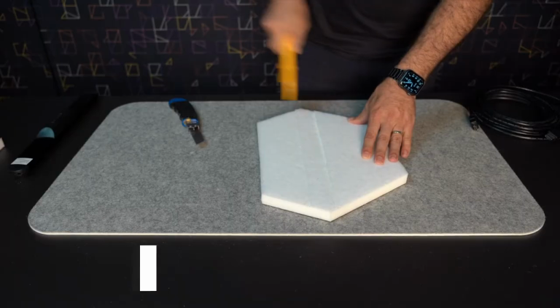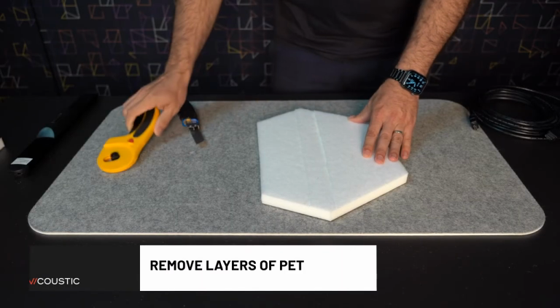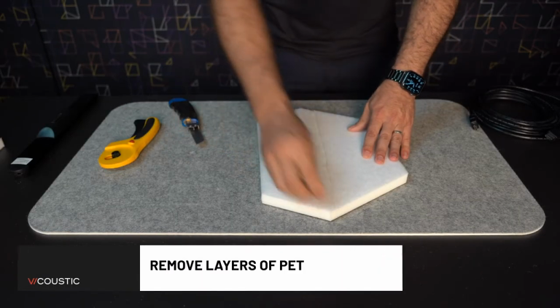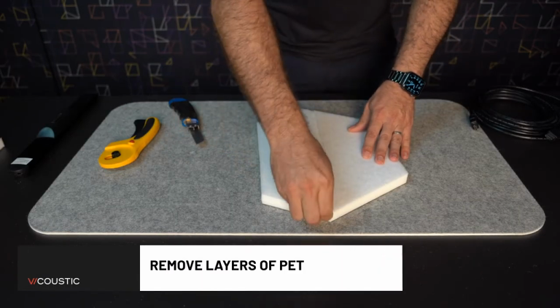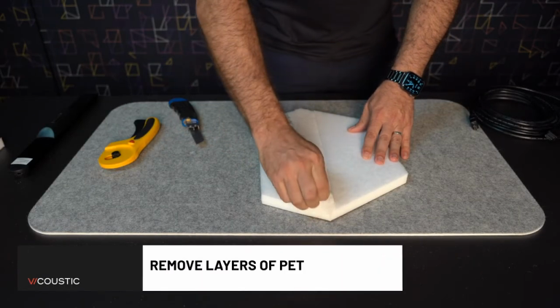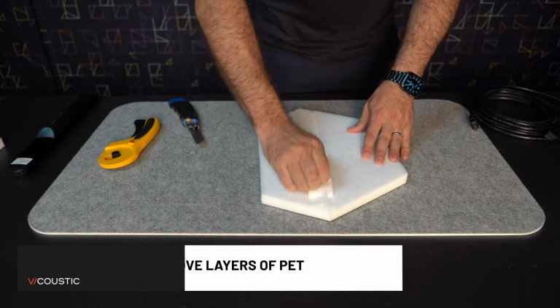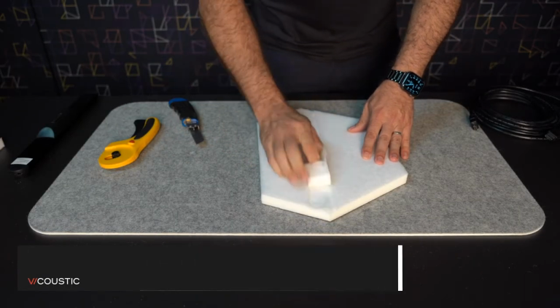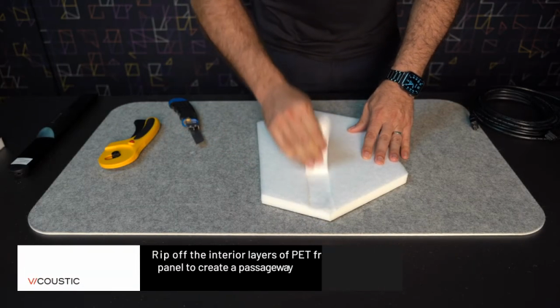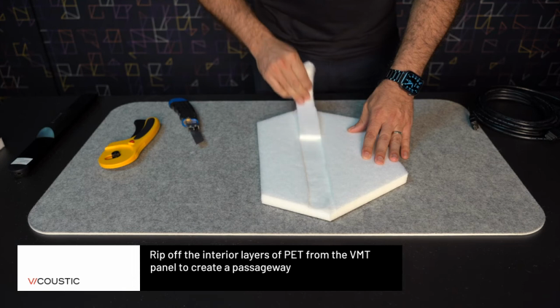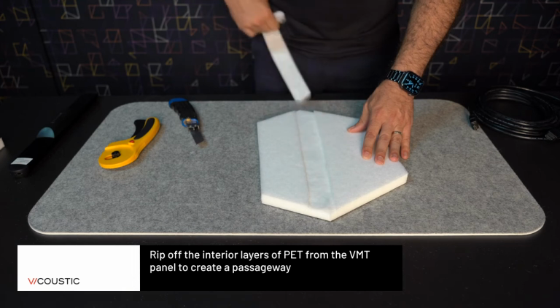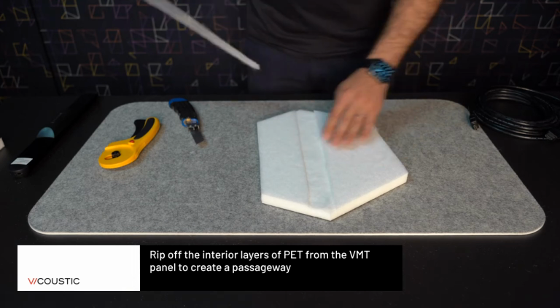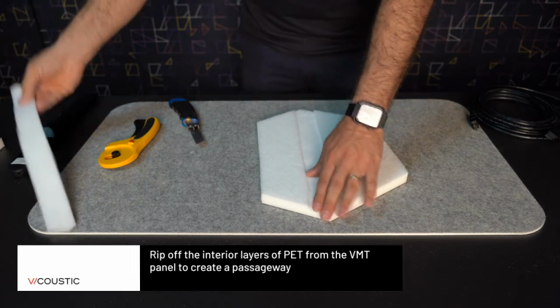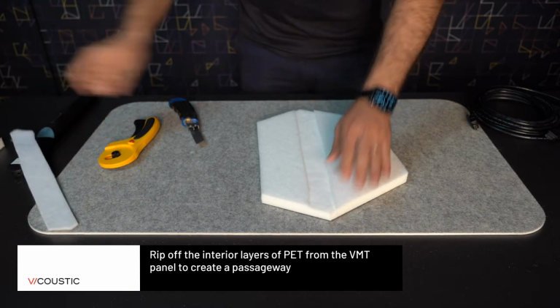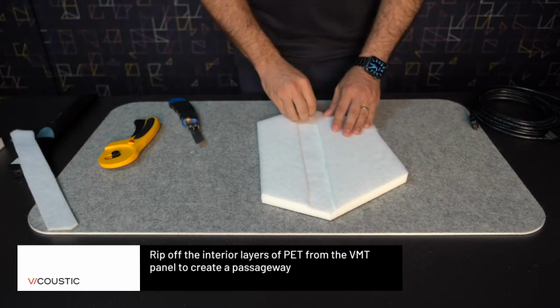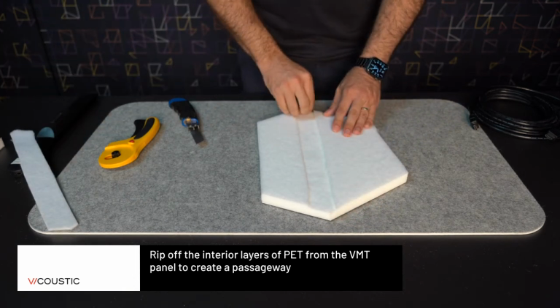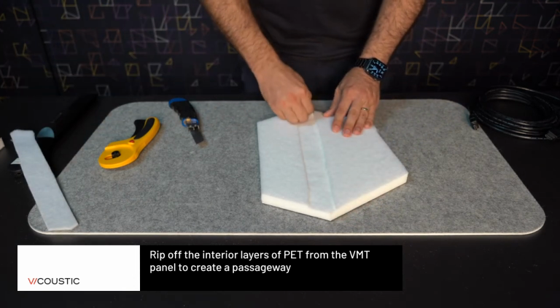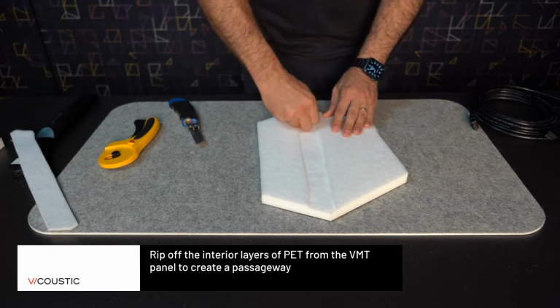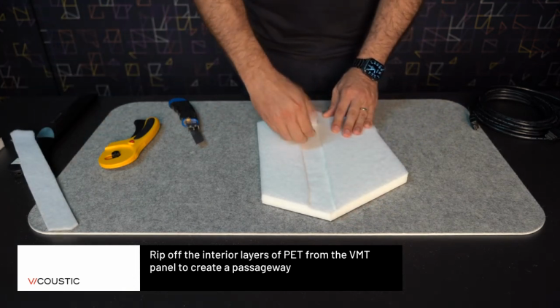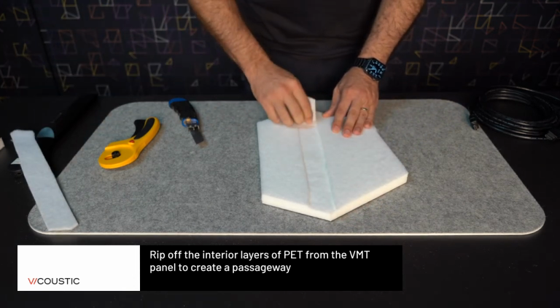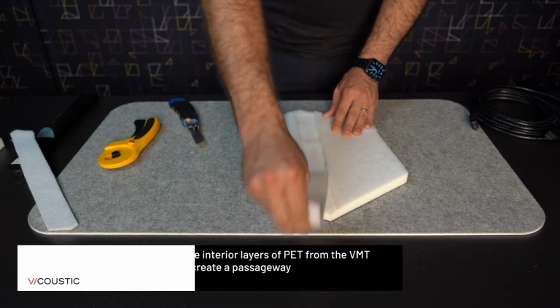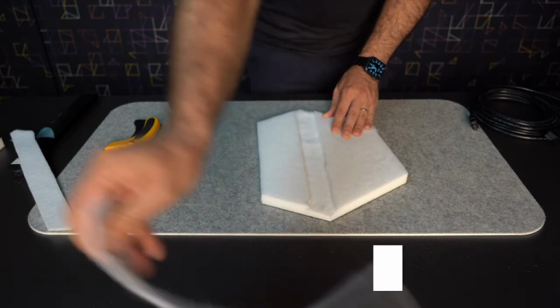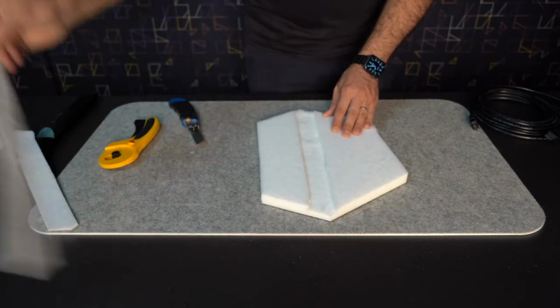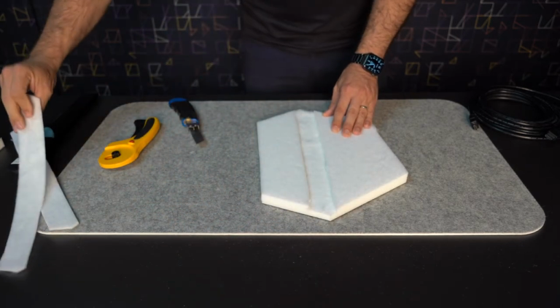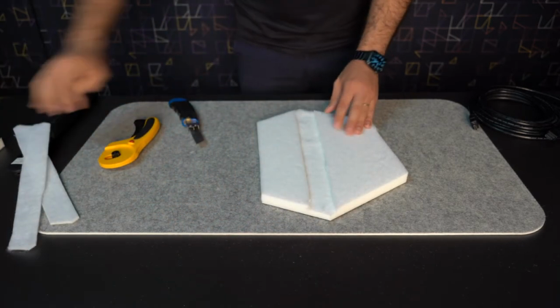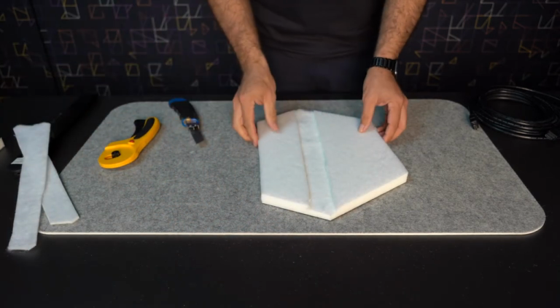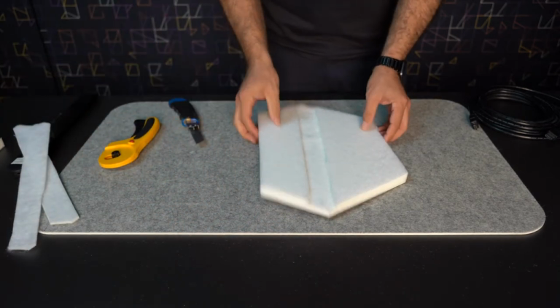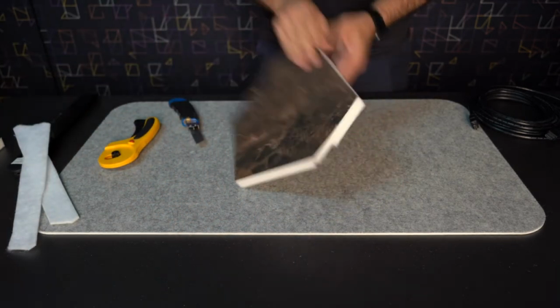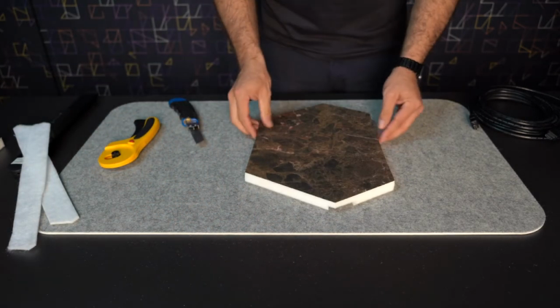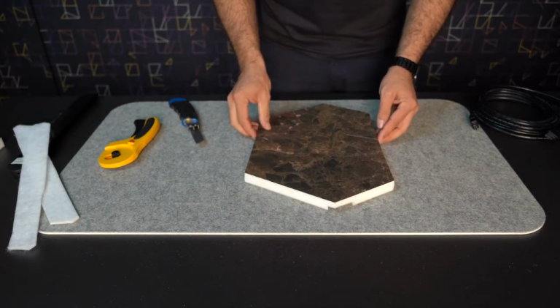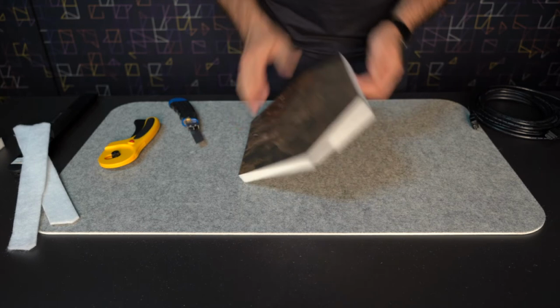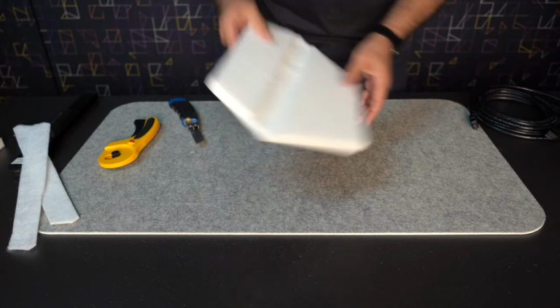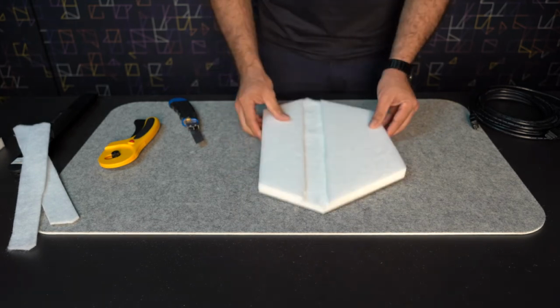Next, you need to remove the layers of PET from the panel. Rip off the layers with one stroke or two until you have created a passageway. The VMT front of the panel must be kept untouched.